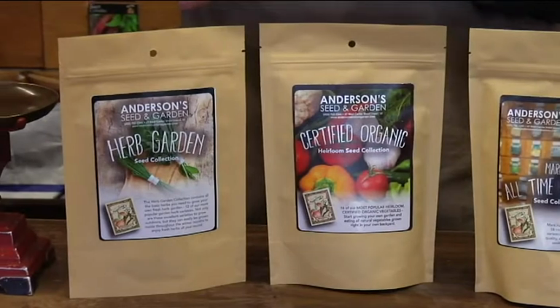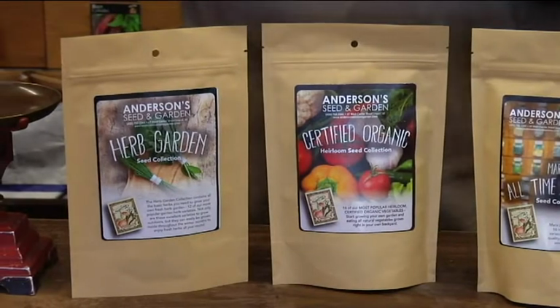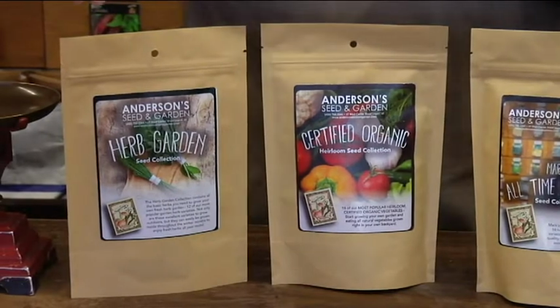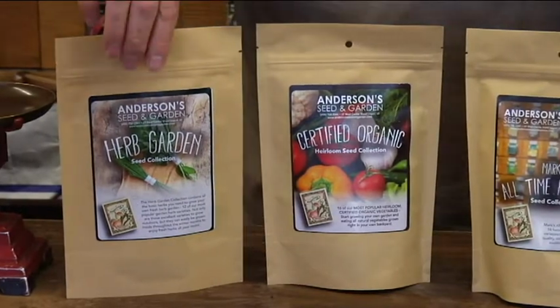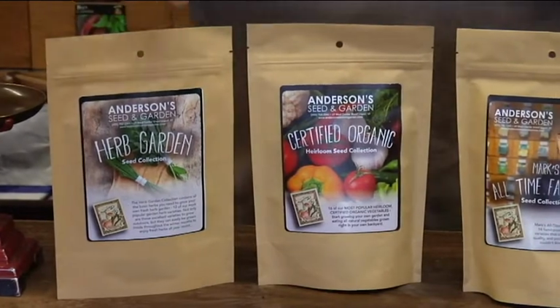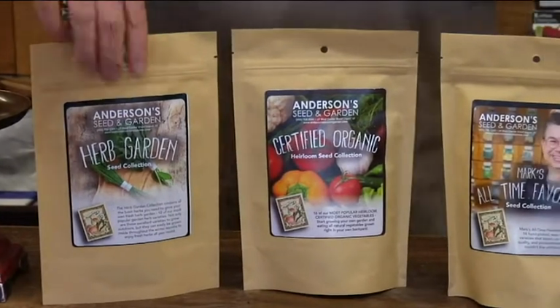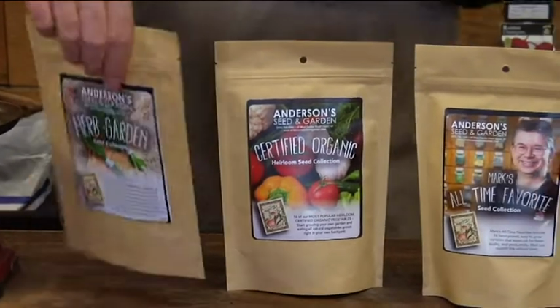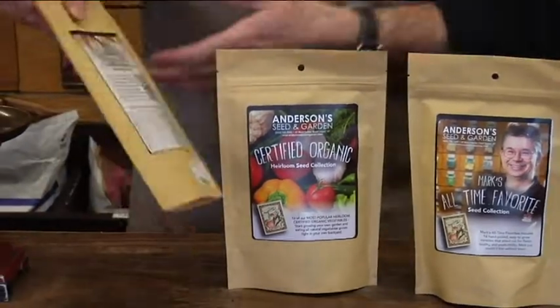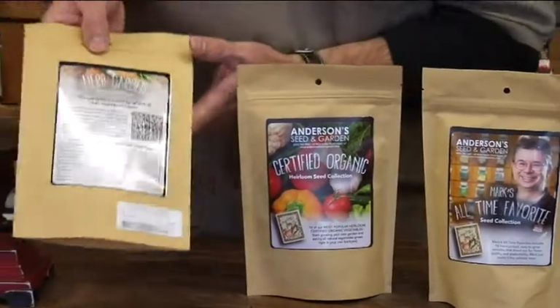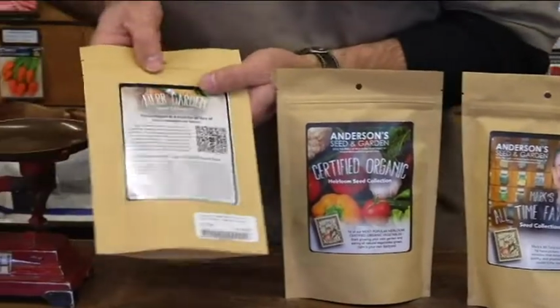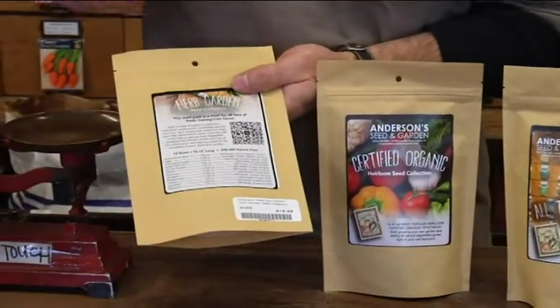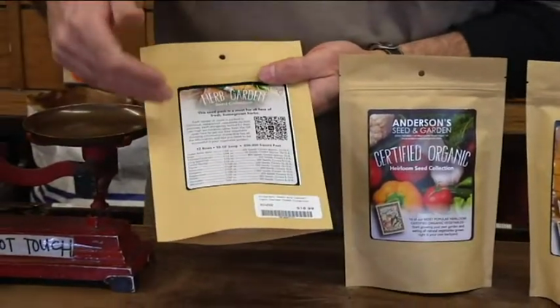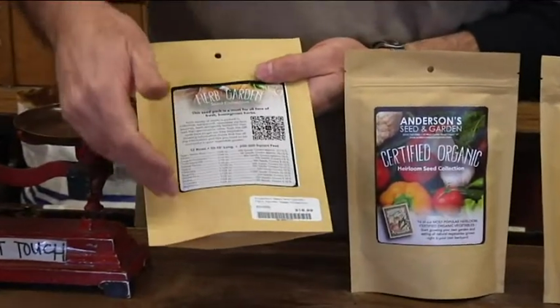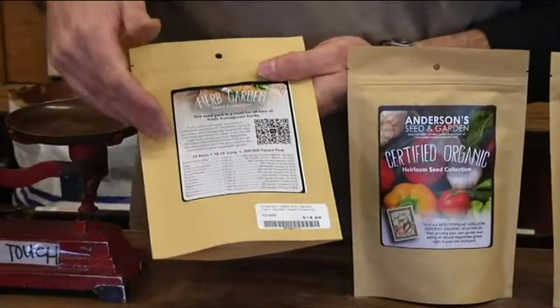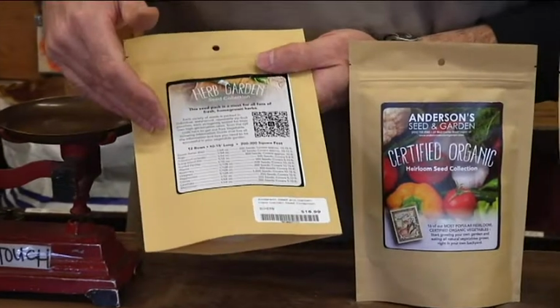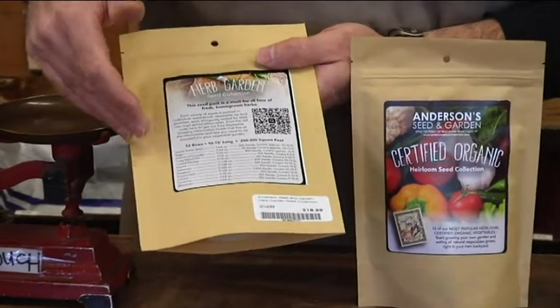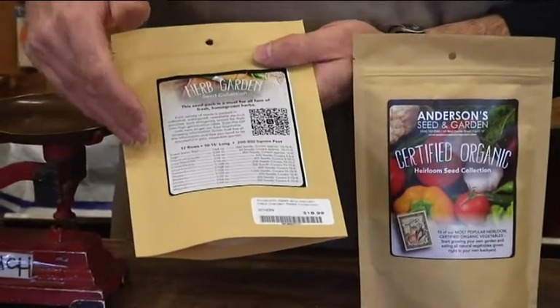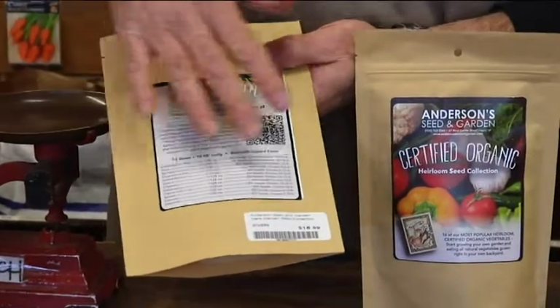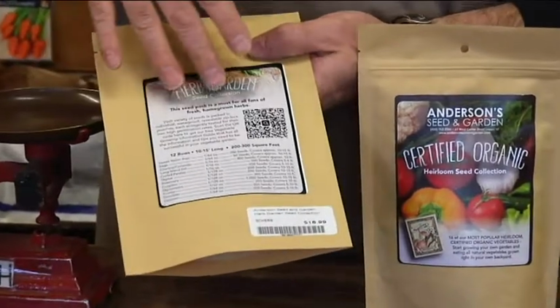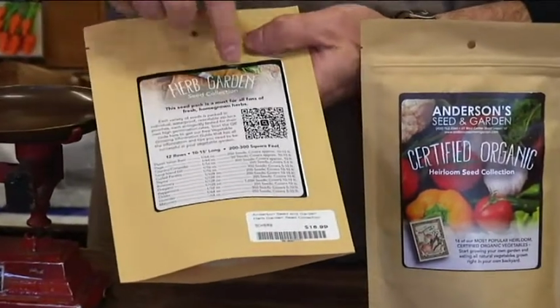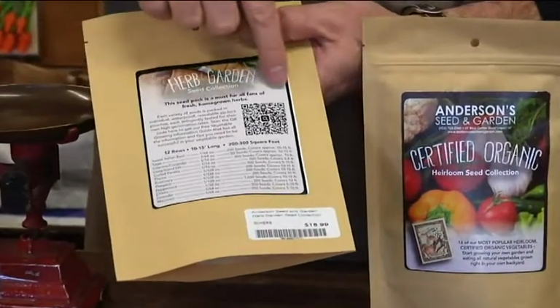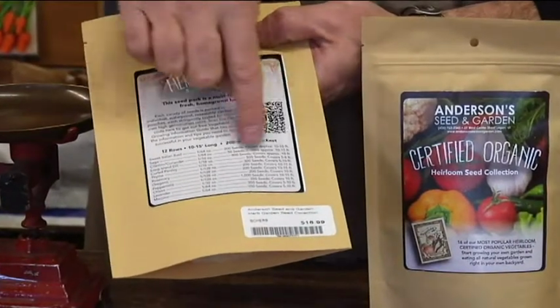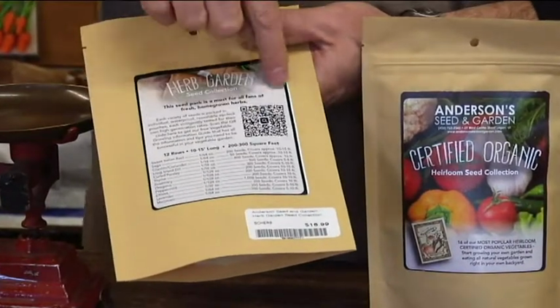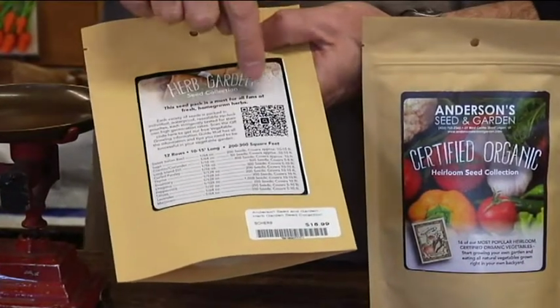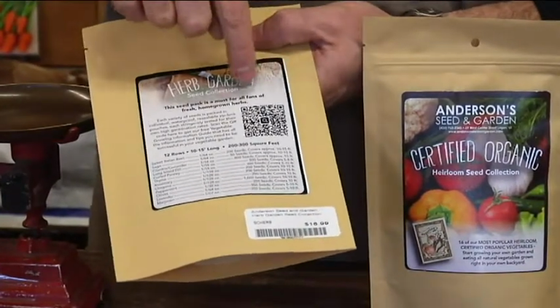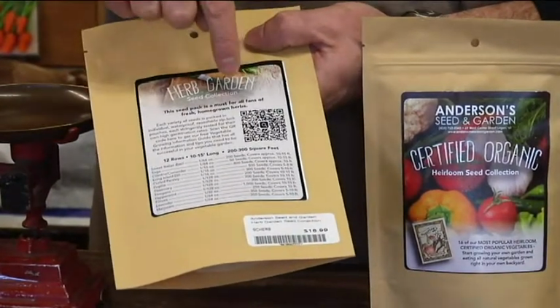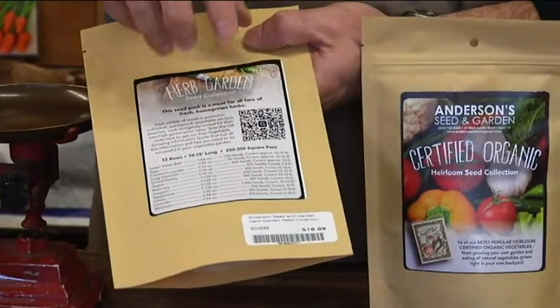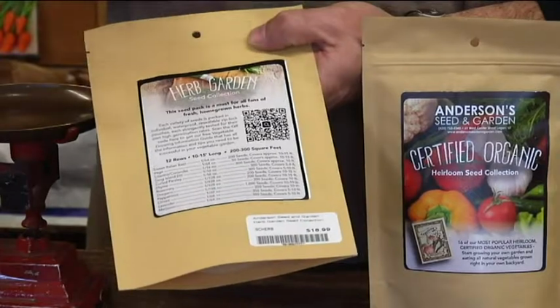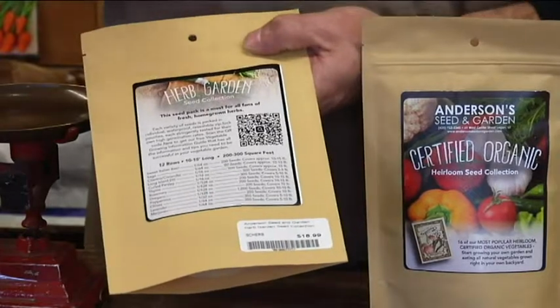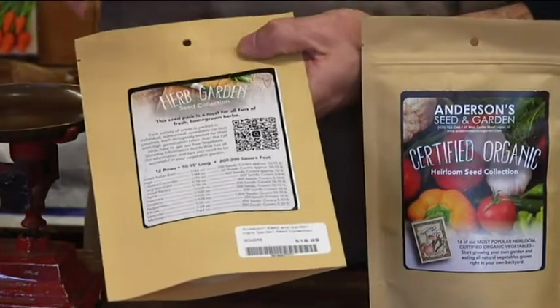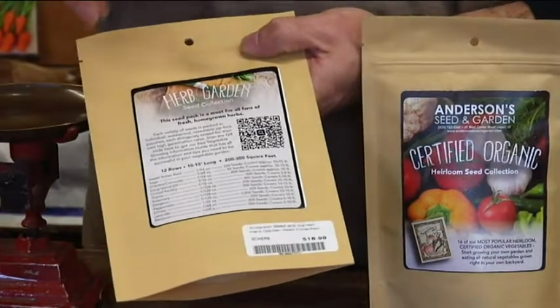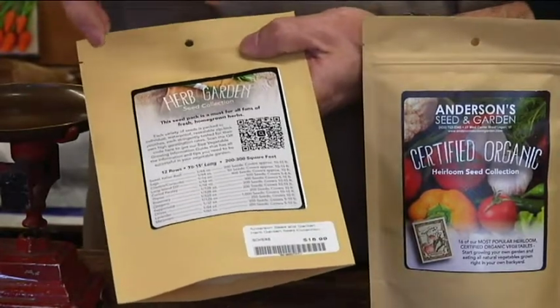A great thing about our seed collections is on the back there is a list of all the varieties that are in there, how much area it covers, but there's also a QR code that takes you right to our website on how to plant all these things.